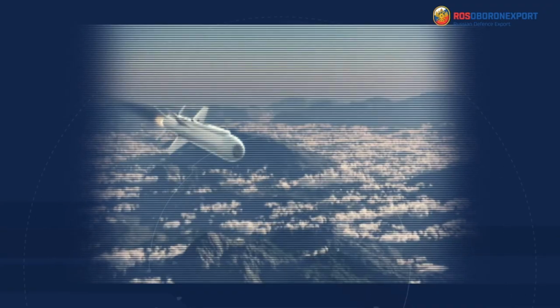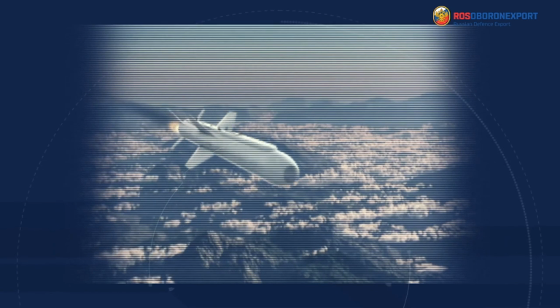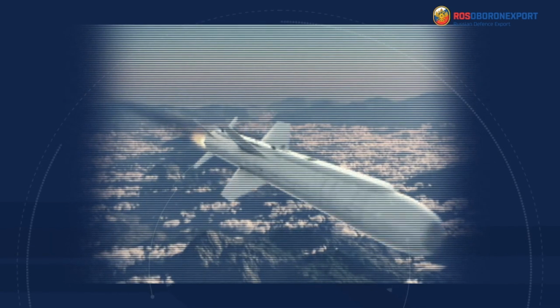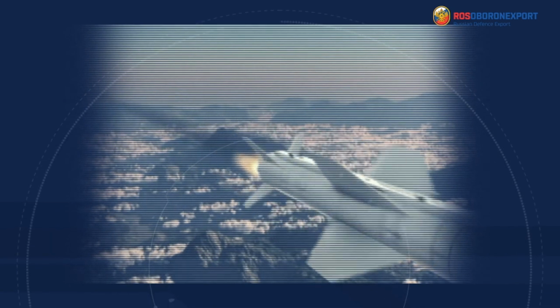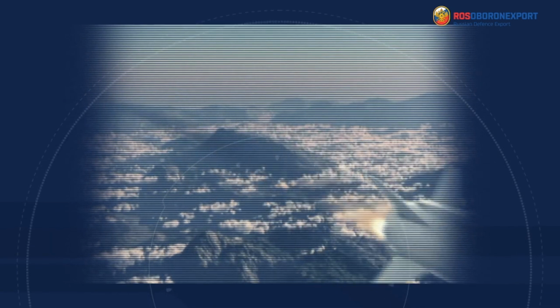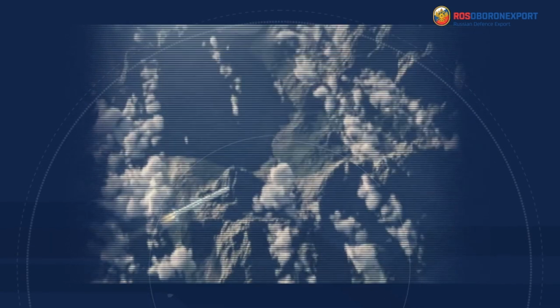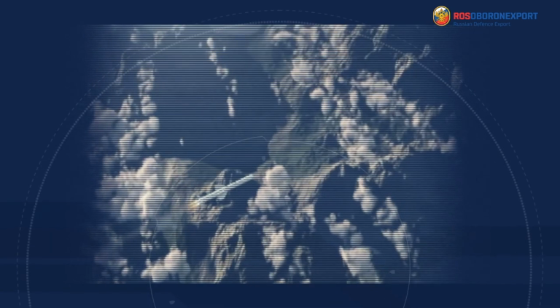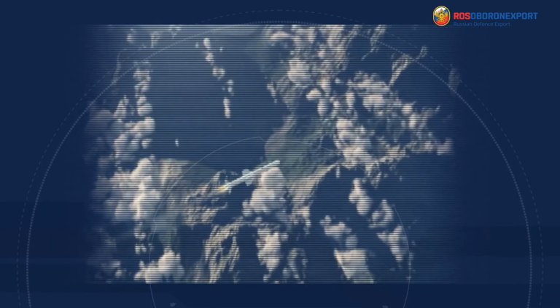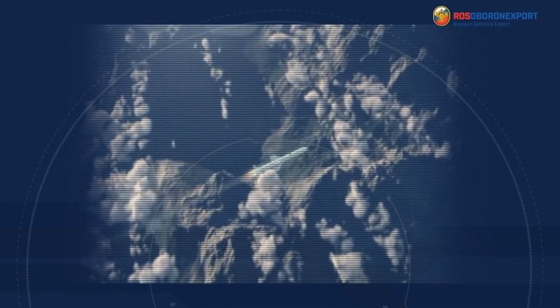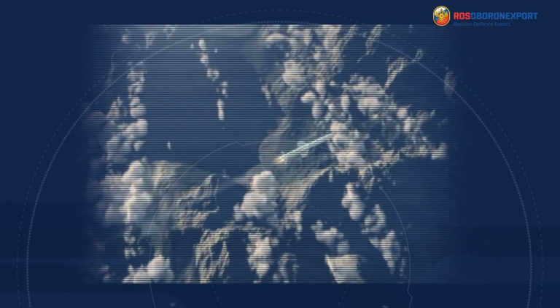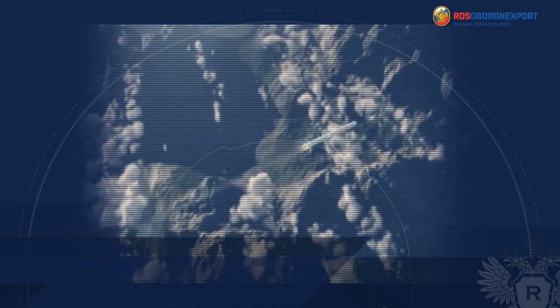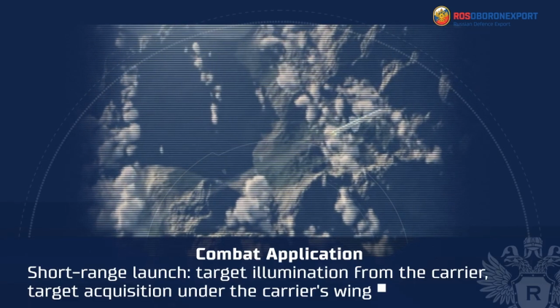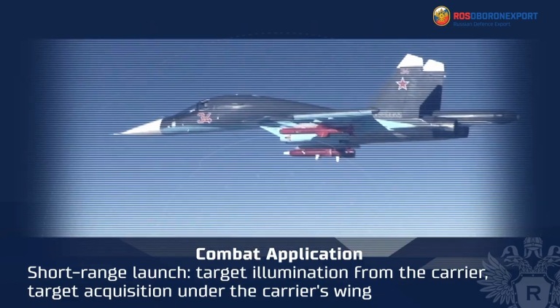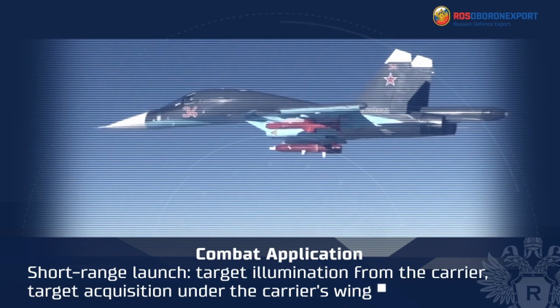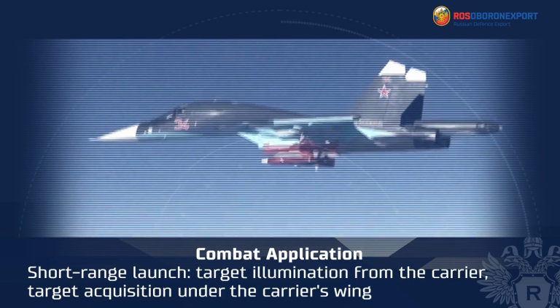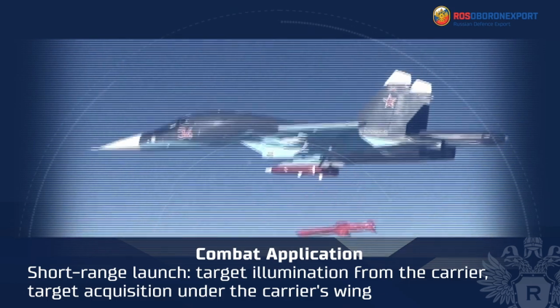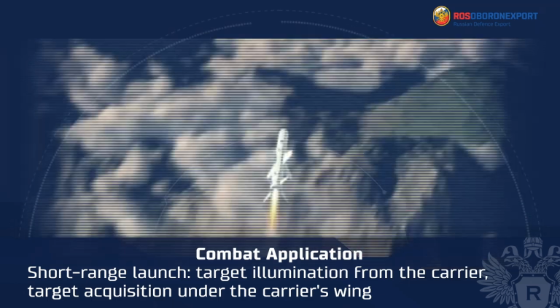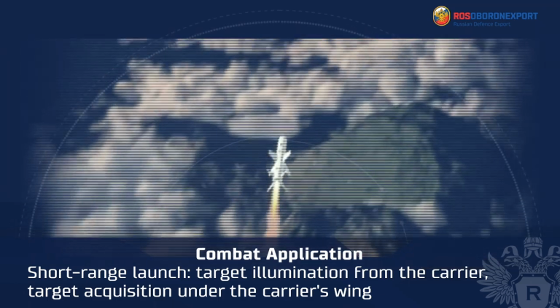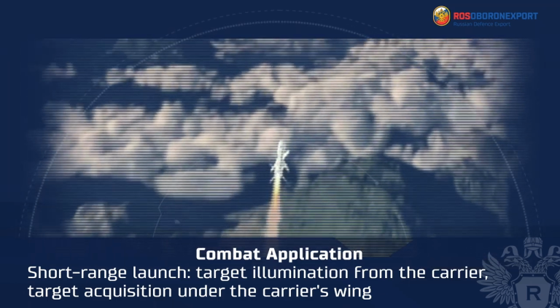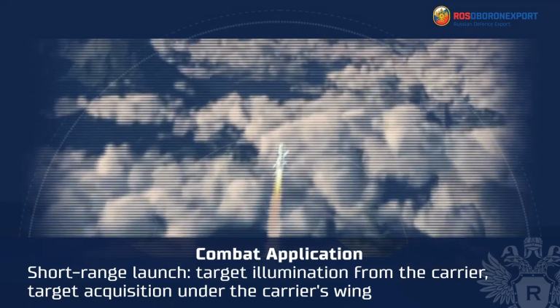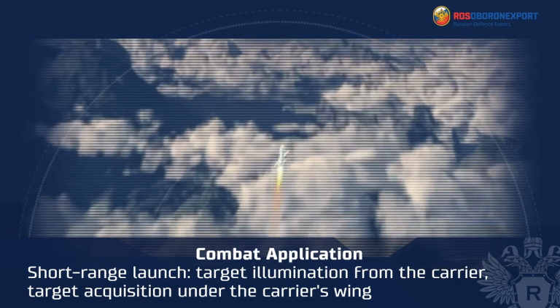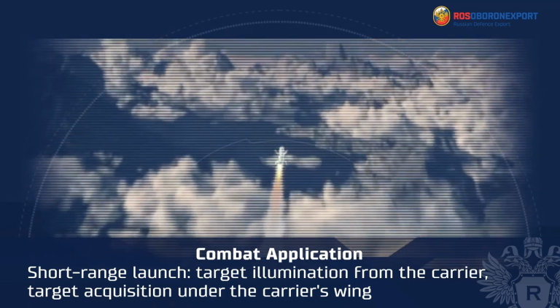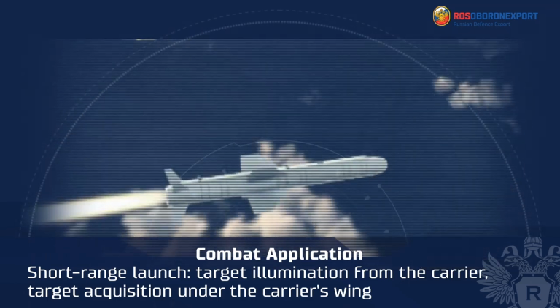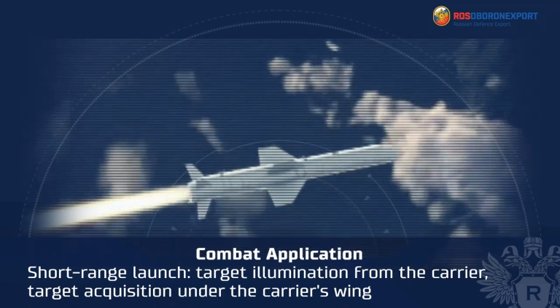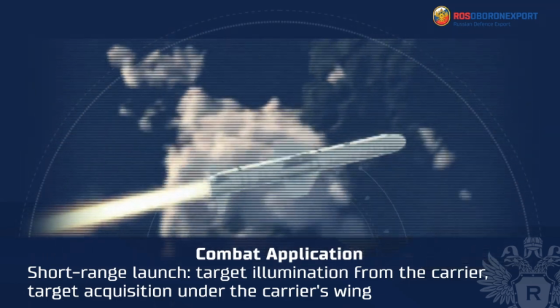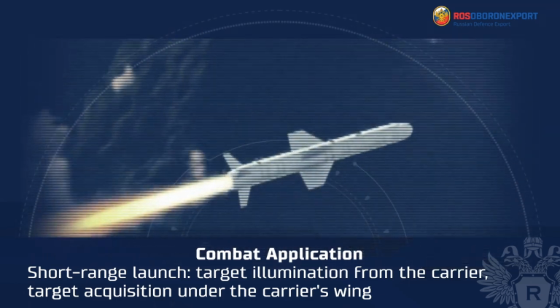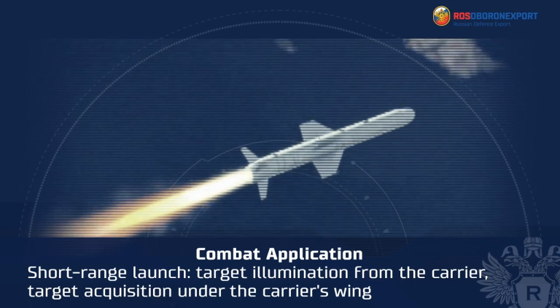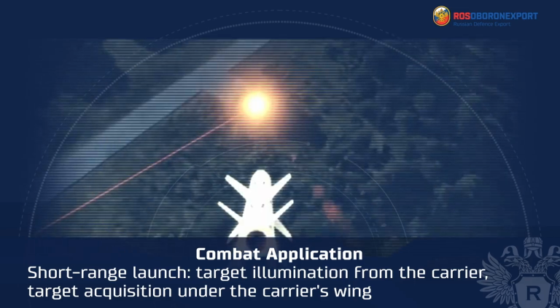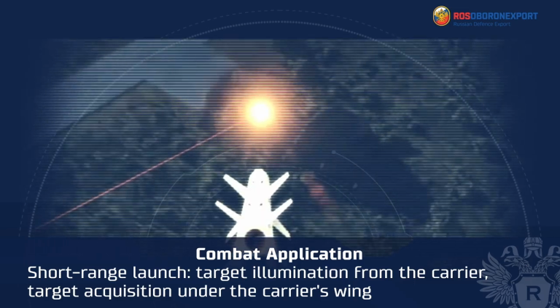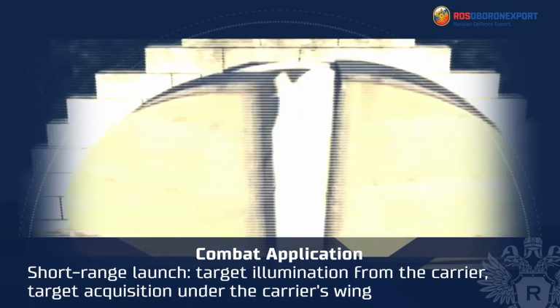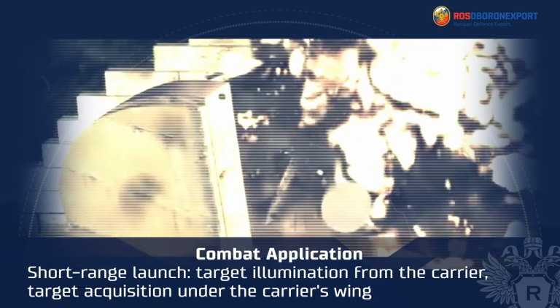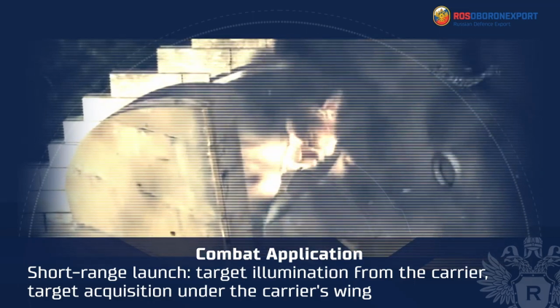Let's cover missile application modes. The first mode is launch in the close area from a diving carrier, with target illumination from the carrier and target acquisition under the carrier's wing.